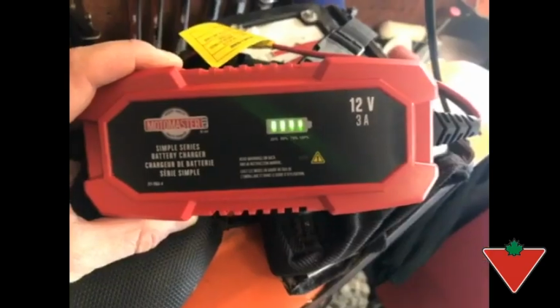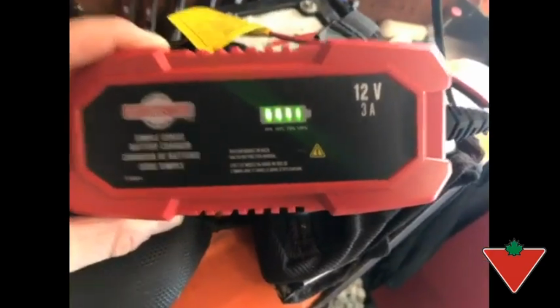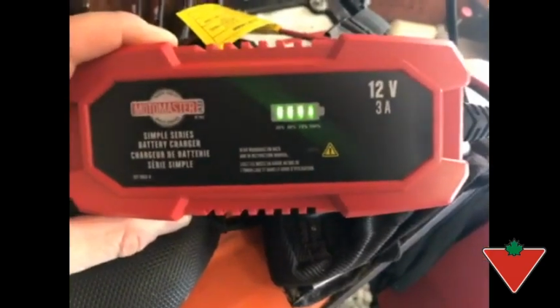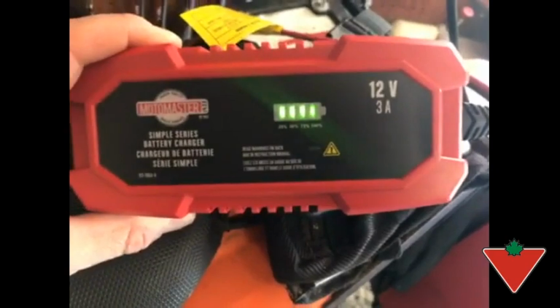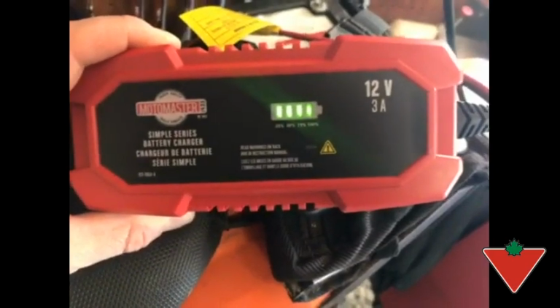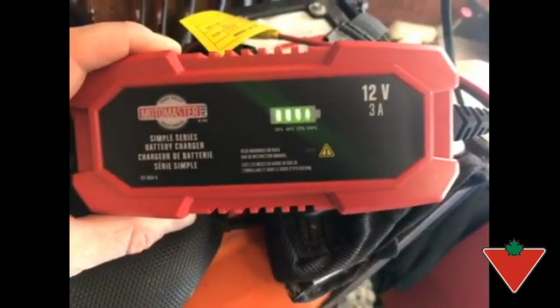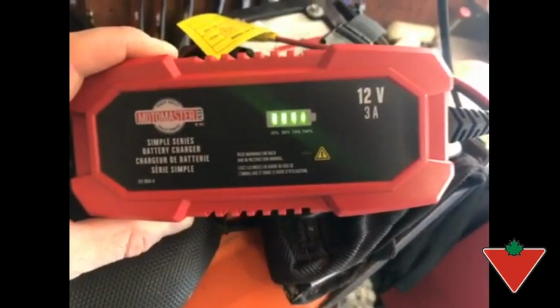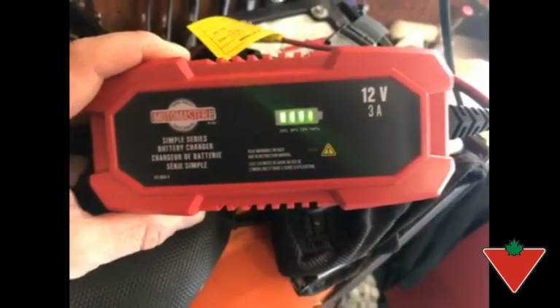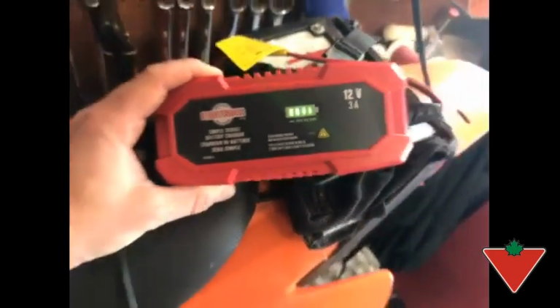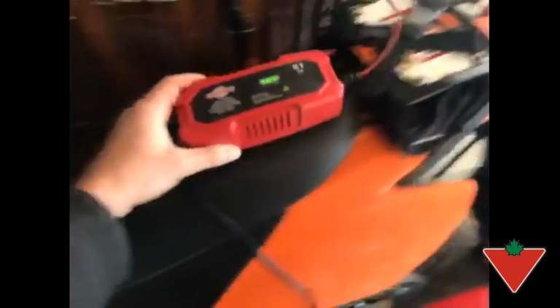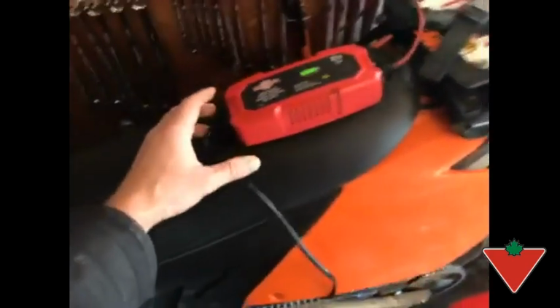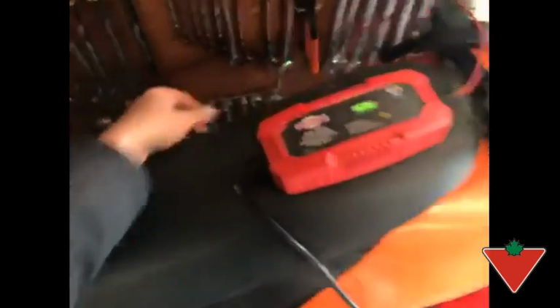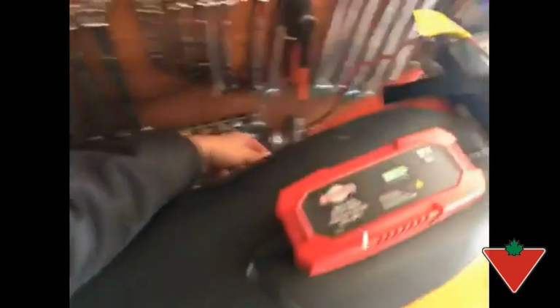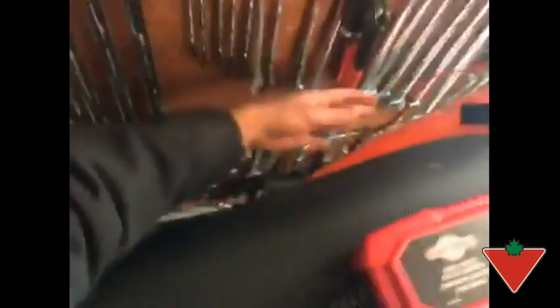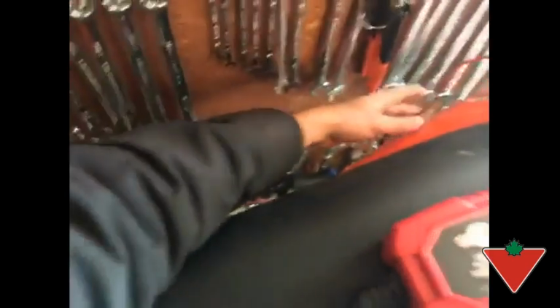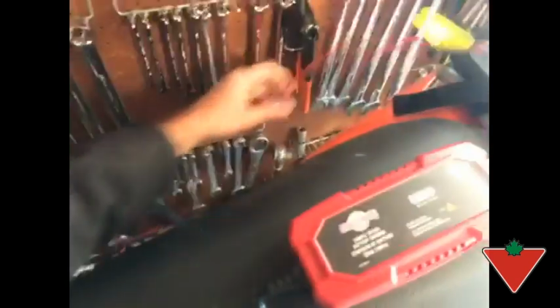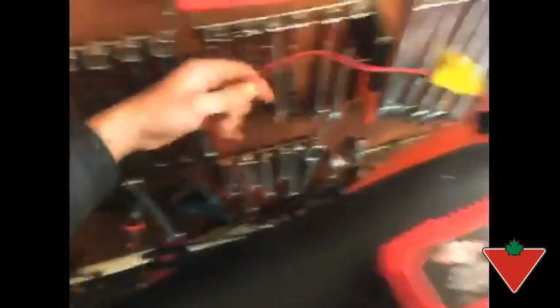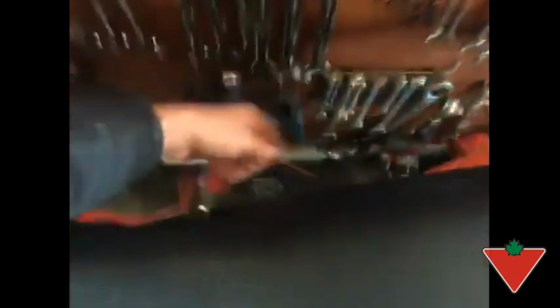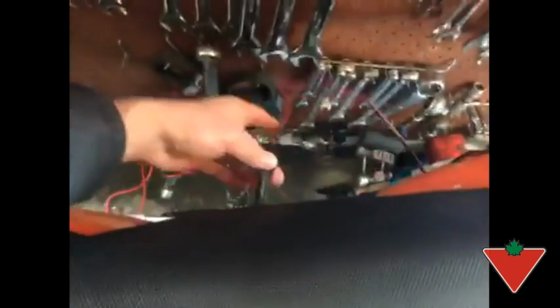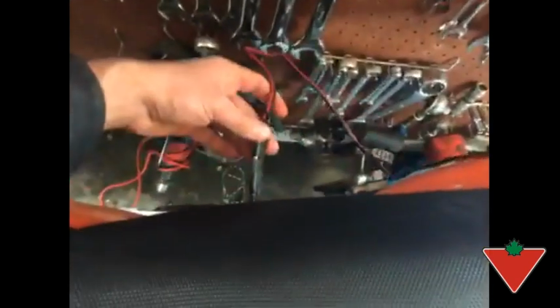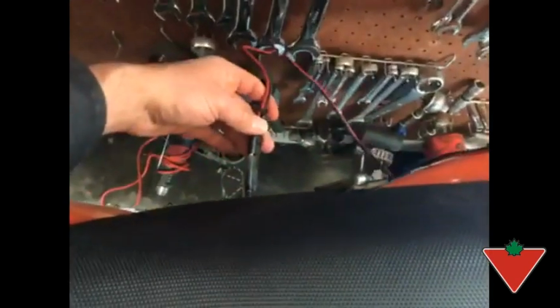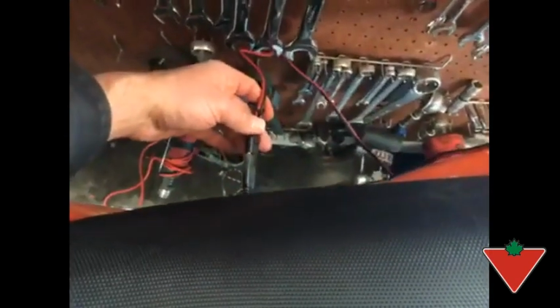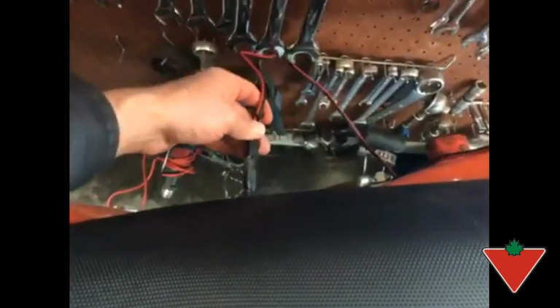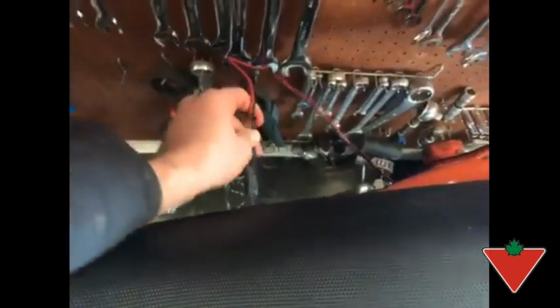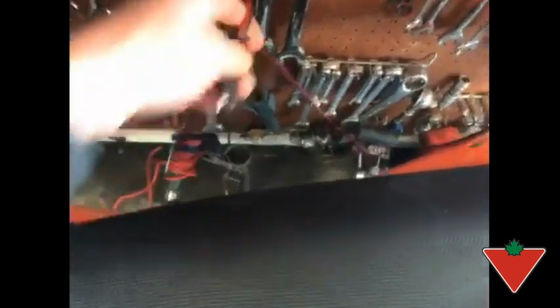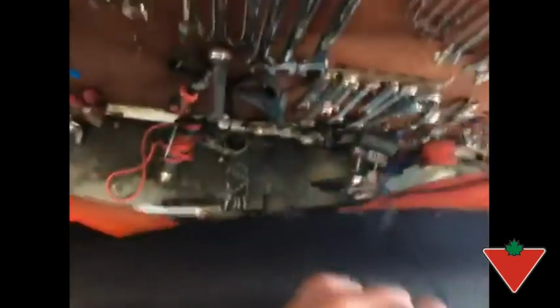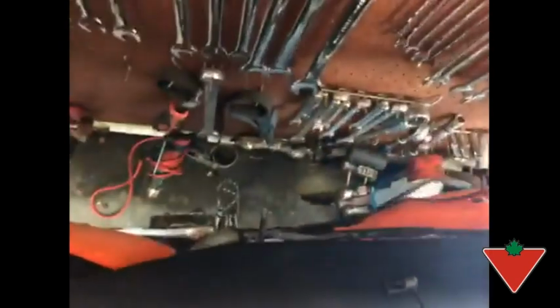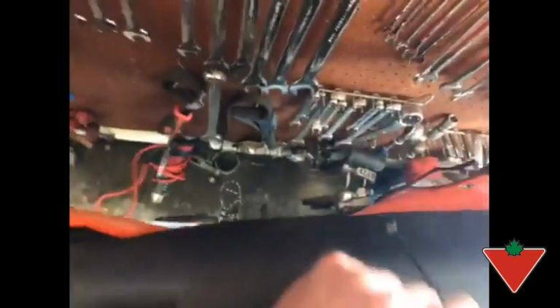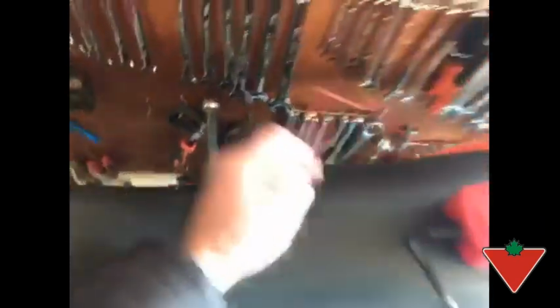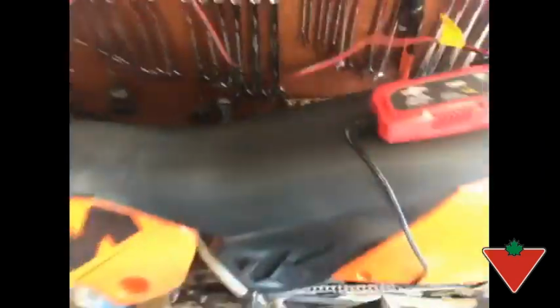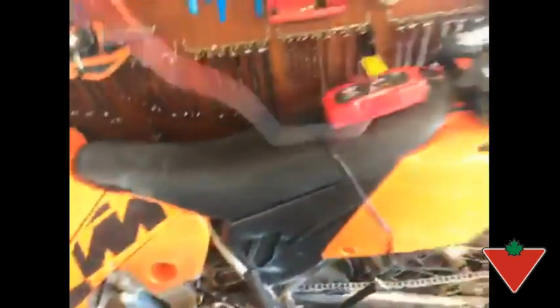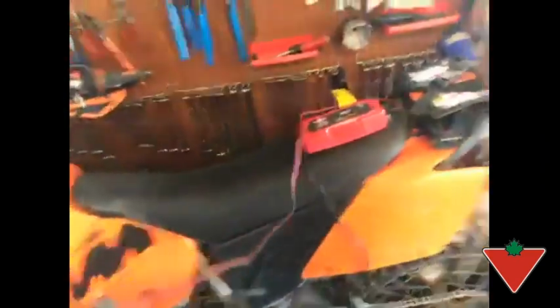I've put the MotoMaster 3 amp battery charger to test by plugging in my motorcycle battery via the simple quick and easy little attachment you can wire up straight to your battery, so you don't have to take the seat off every time.